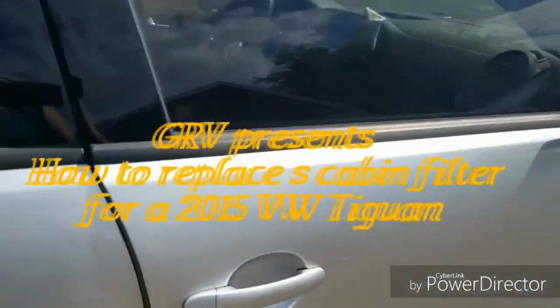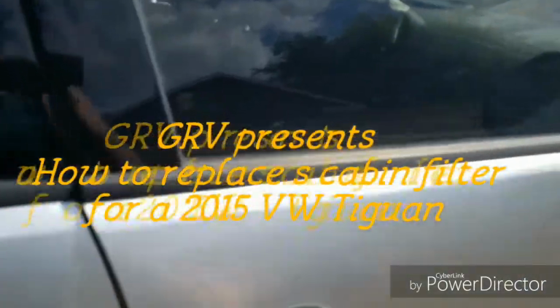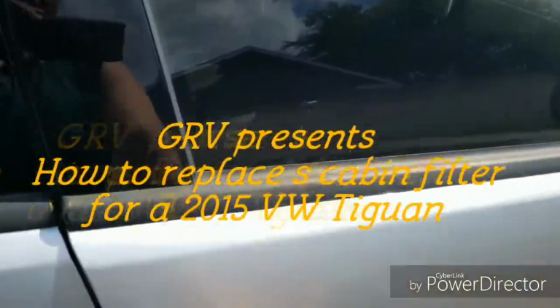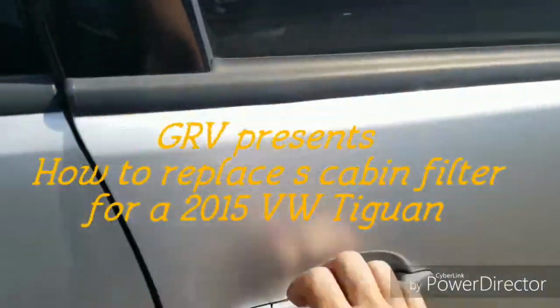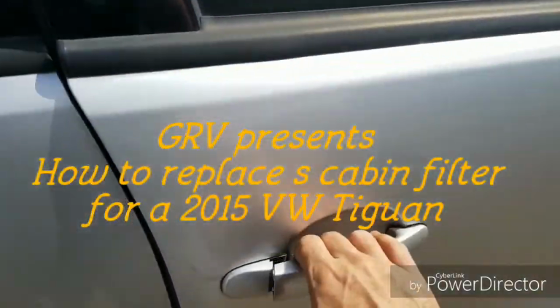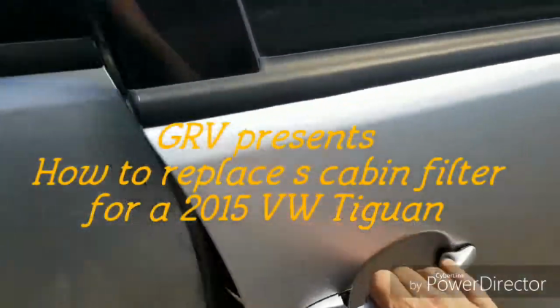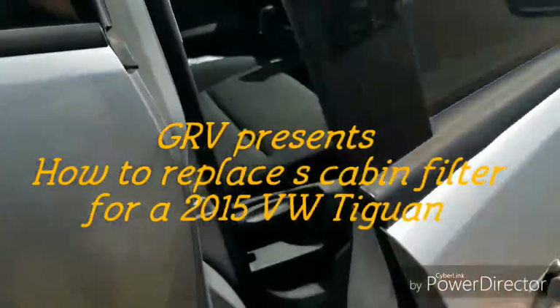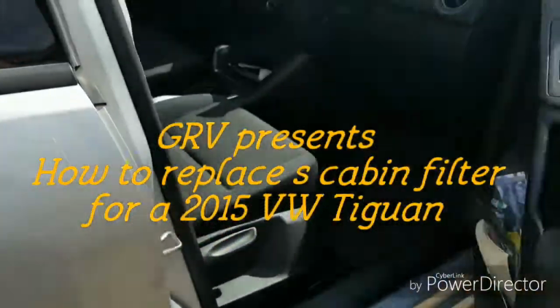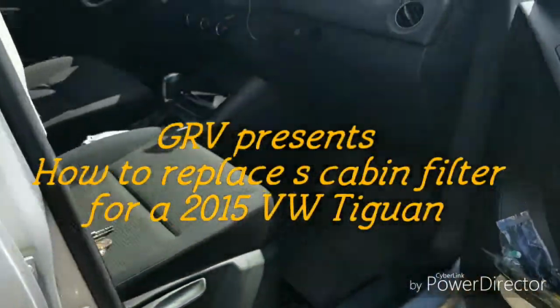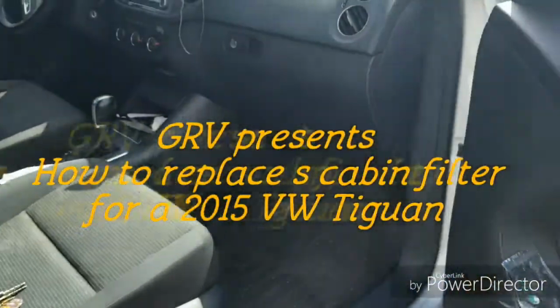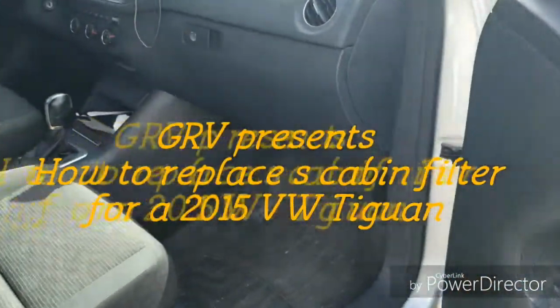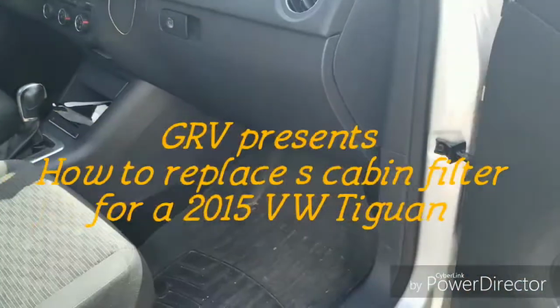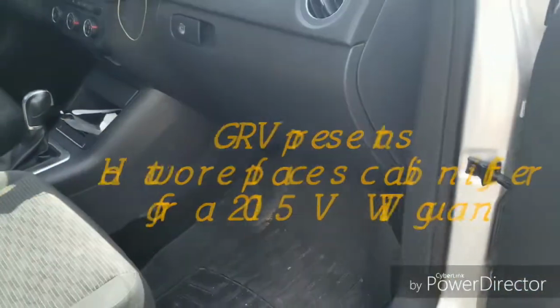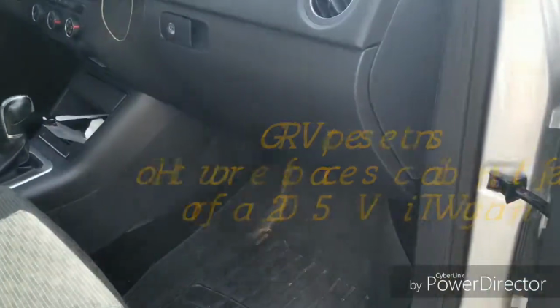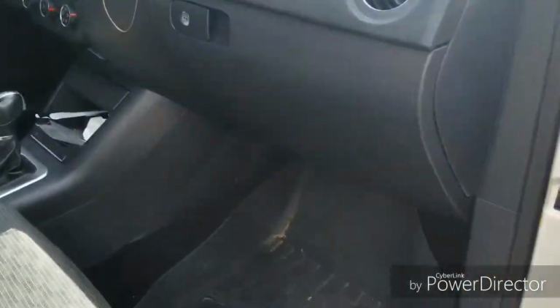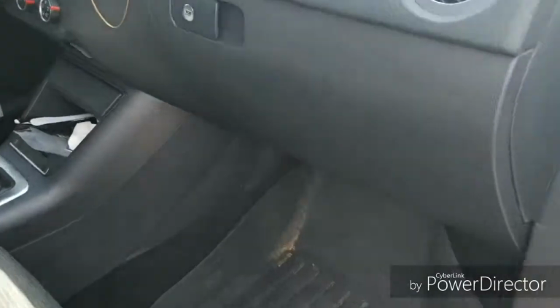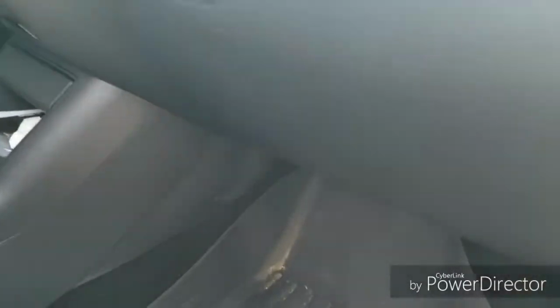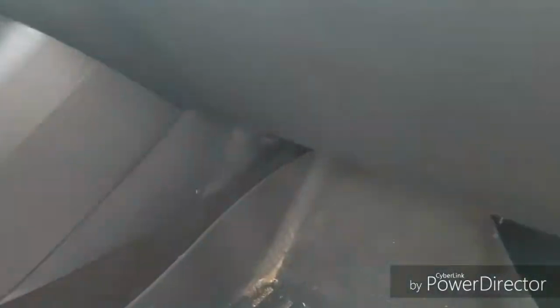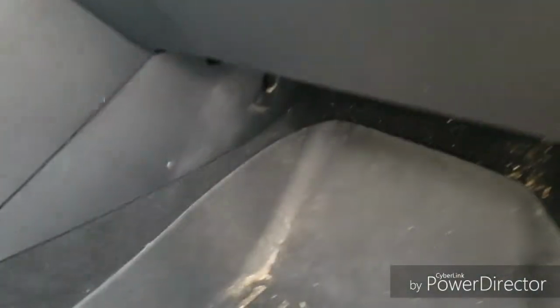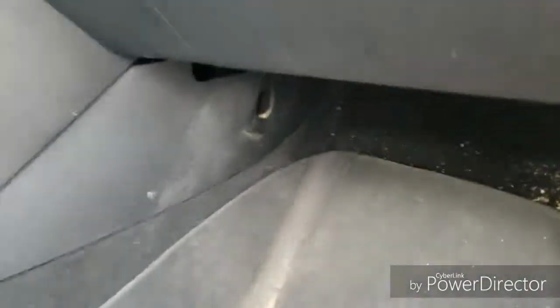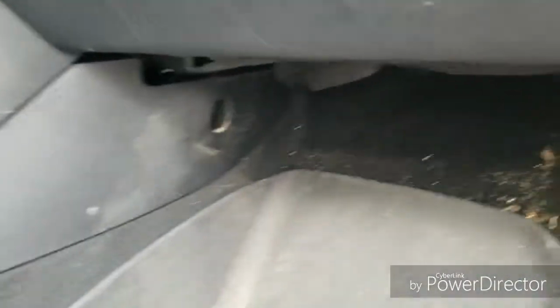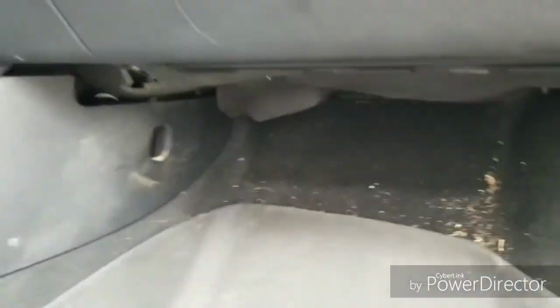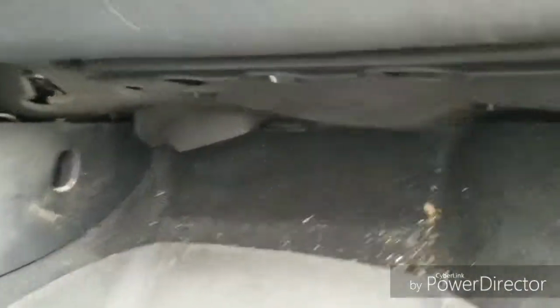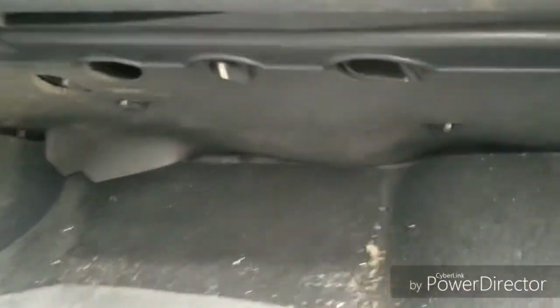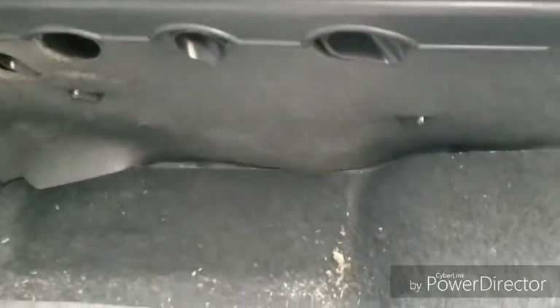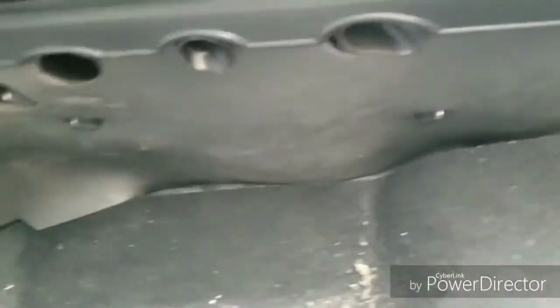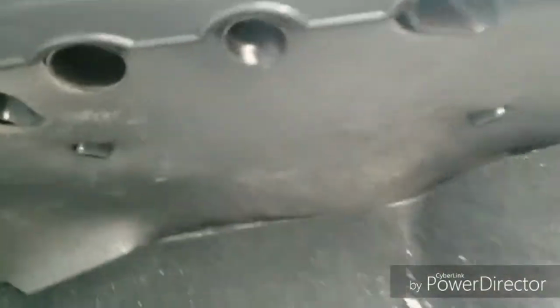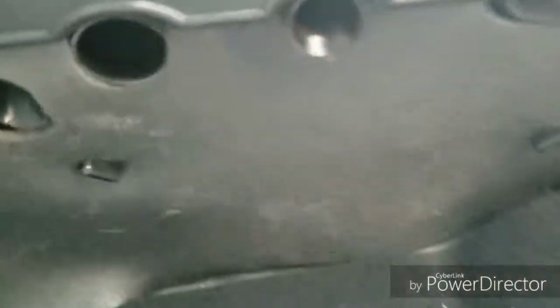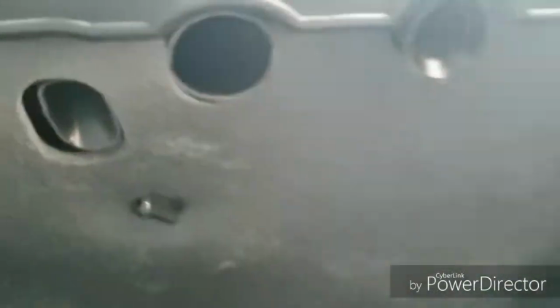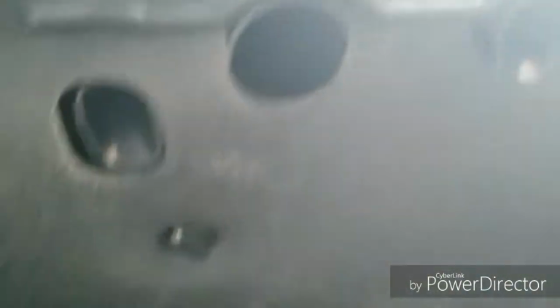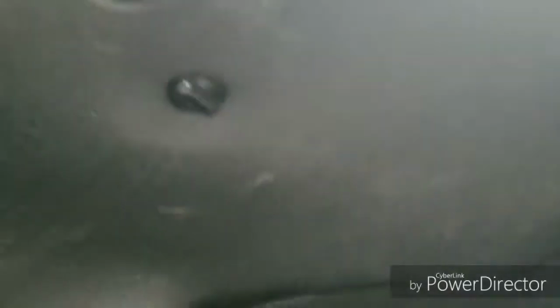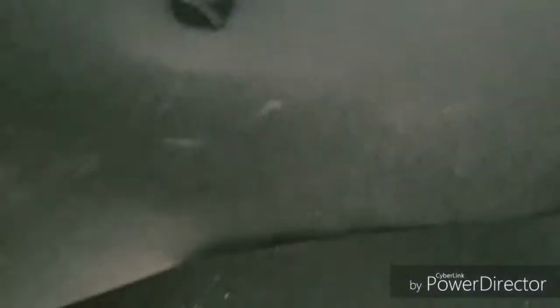Filter on a 2015 BMW T1. Let's get right to it. Right underneath the glove compartment, you're going to see two knobbies. That's one, and to the right, the other one.